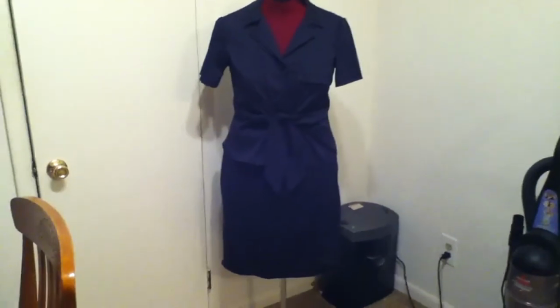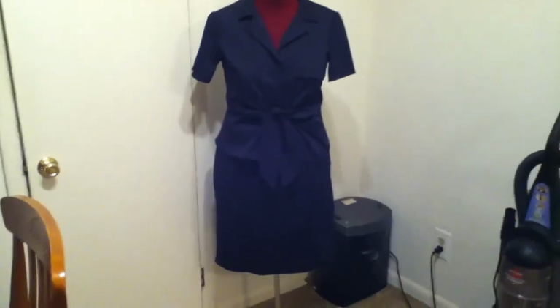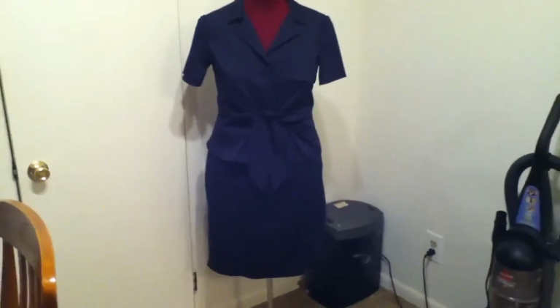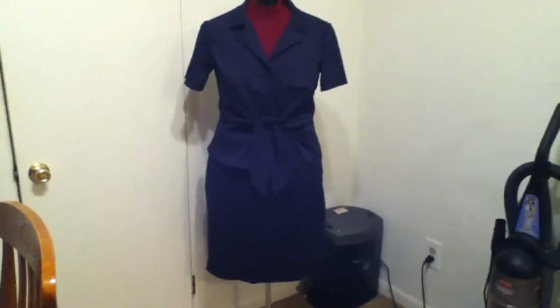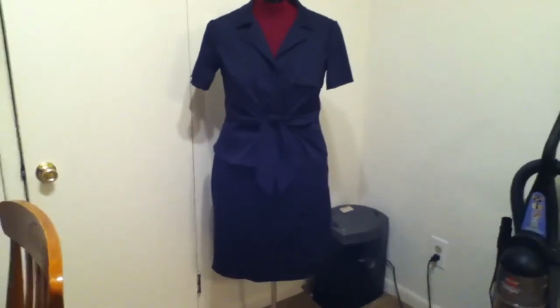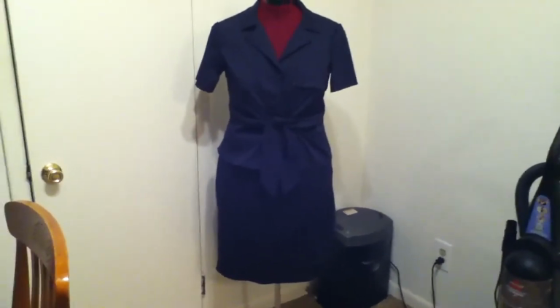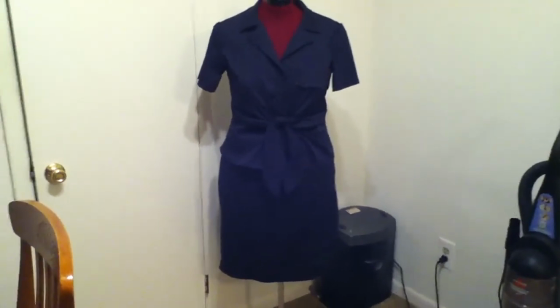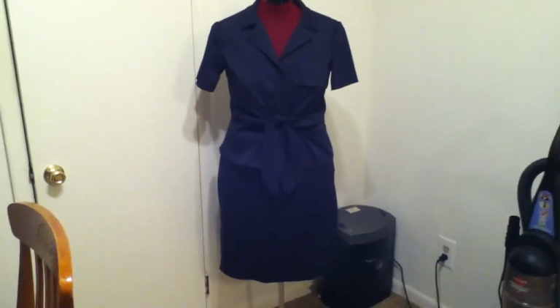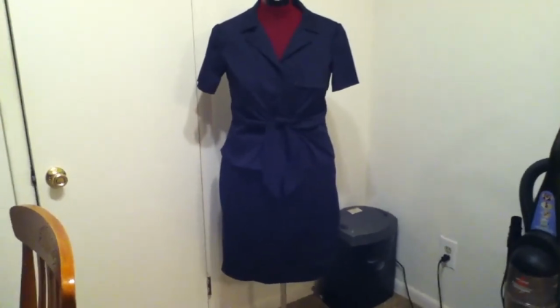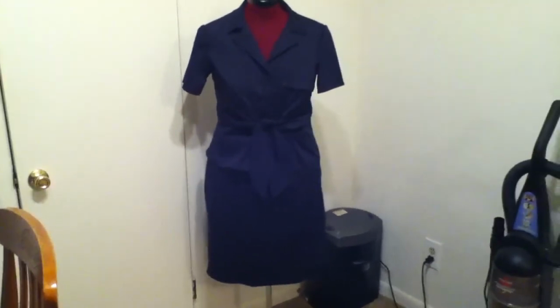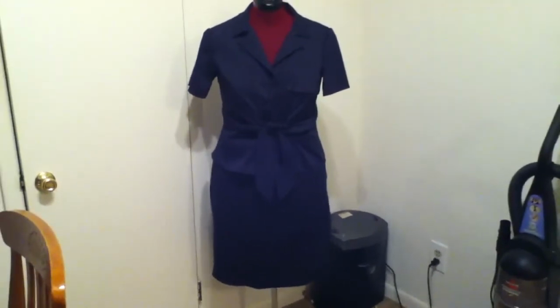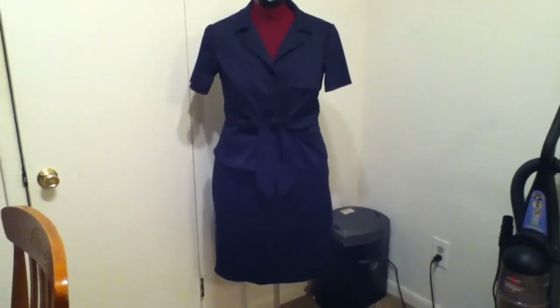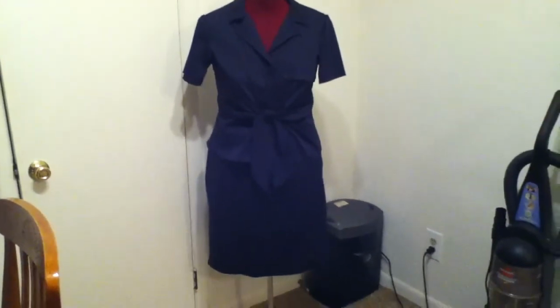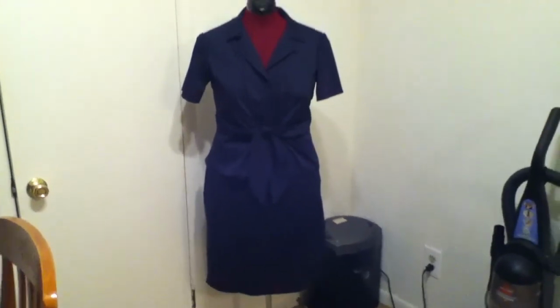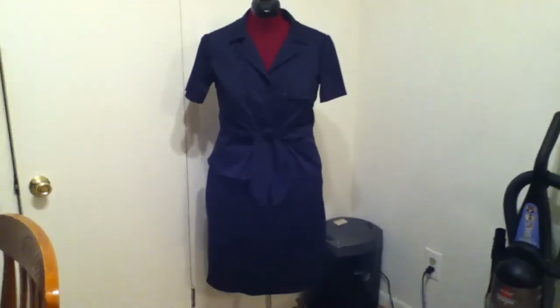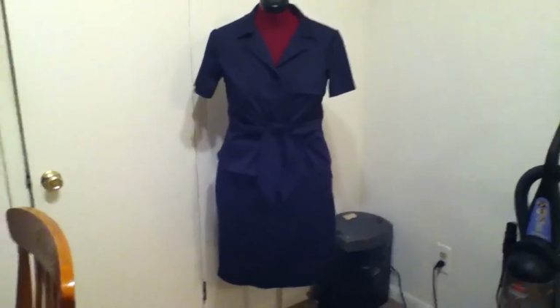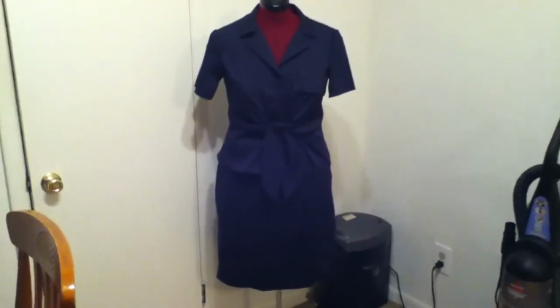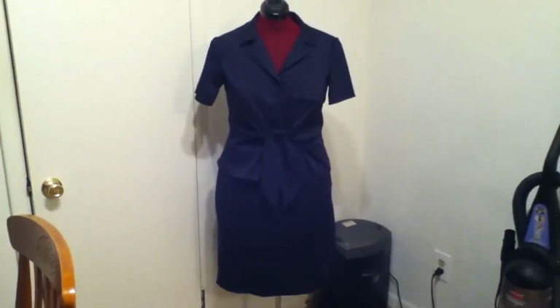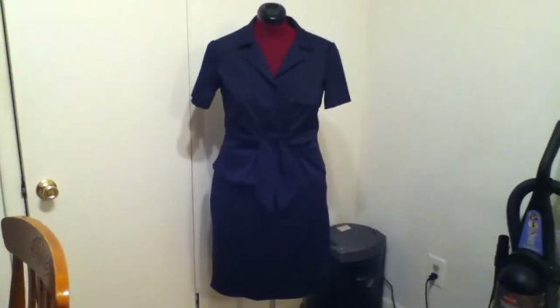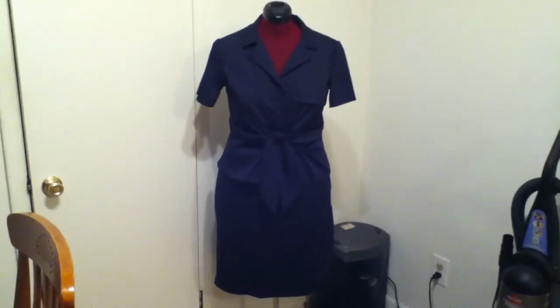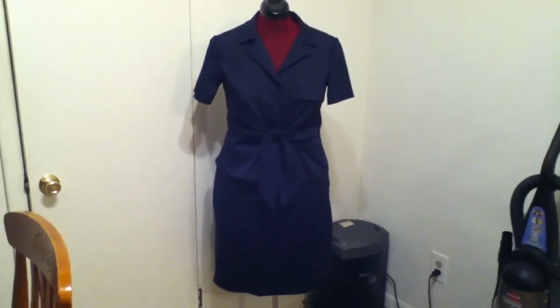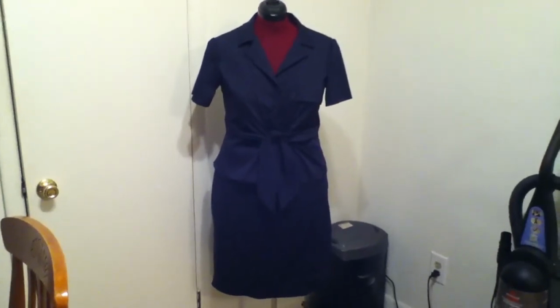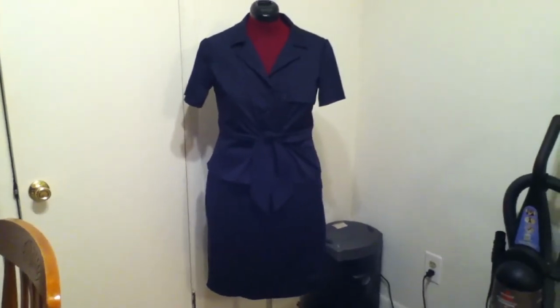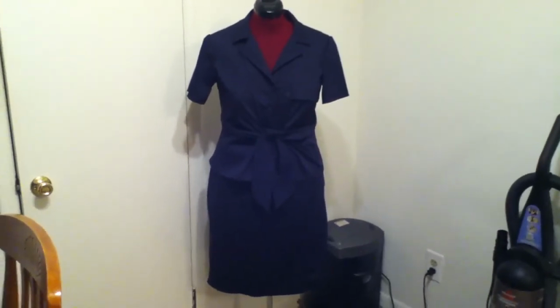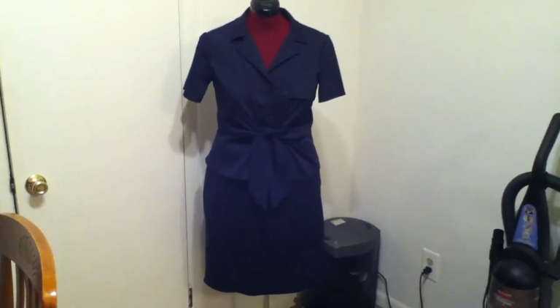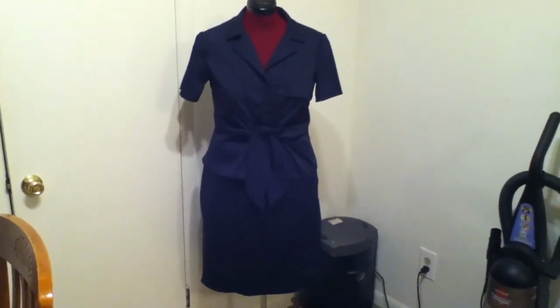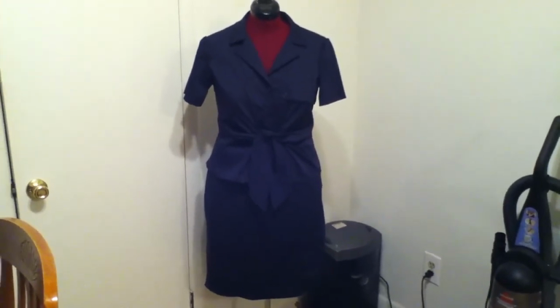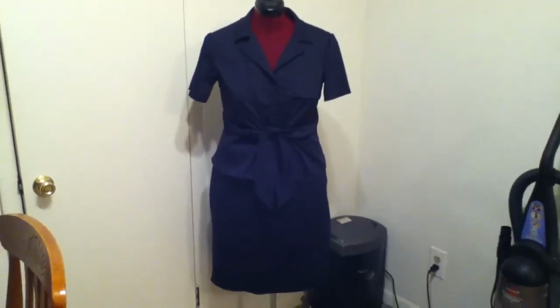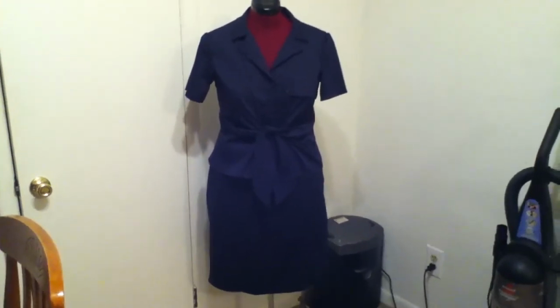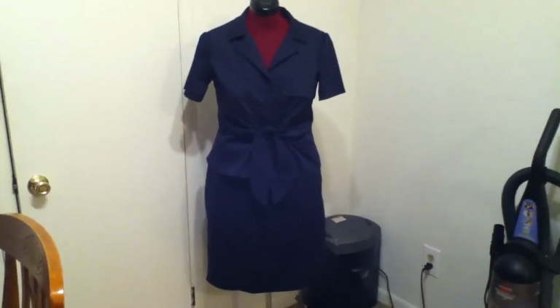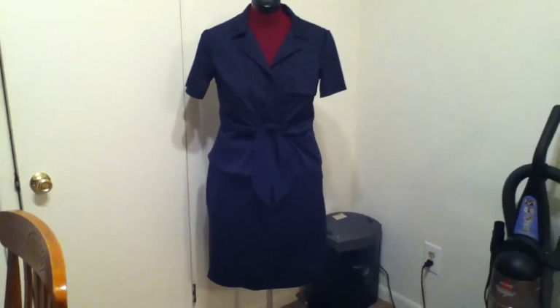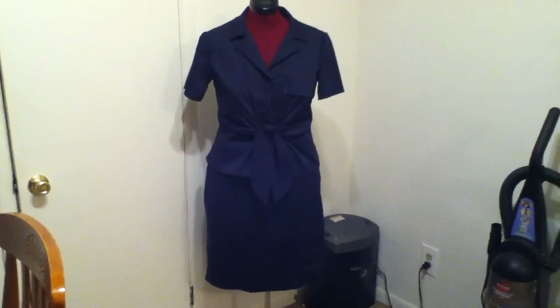It fits well and it looks really good. I'm very happy I made the decision to use these two patterns to make my summer suit. So that's a wrap, and the next time I come on here I'll be showing you my next project. Bye for now!